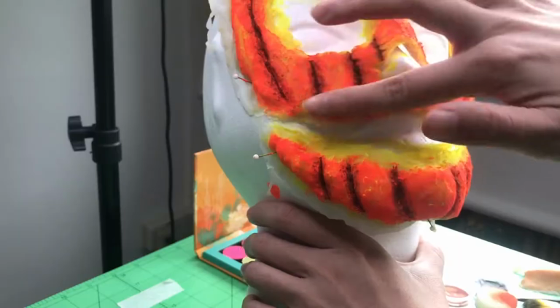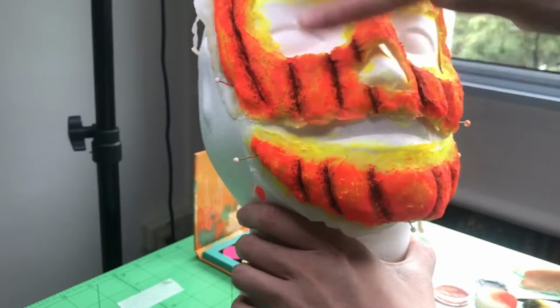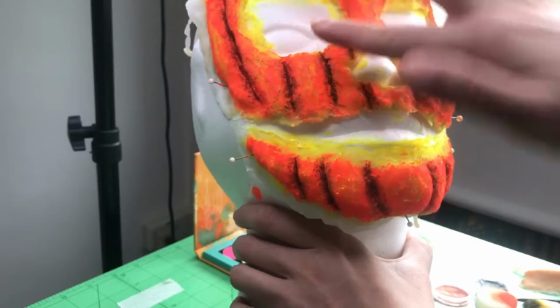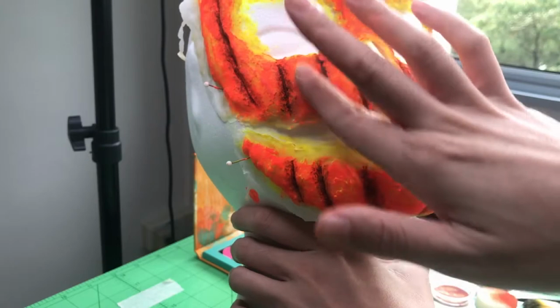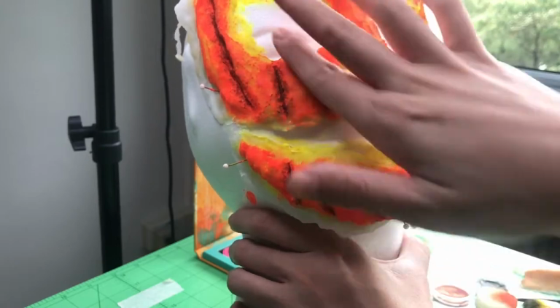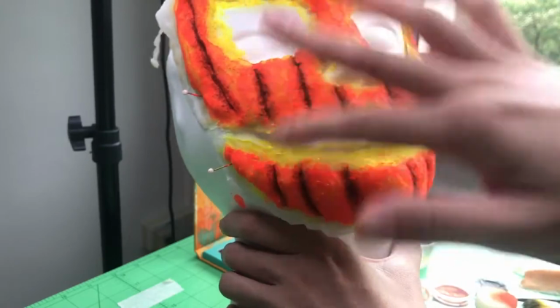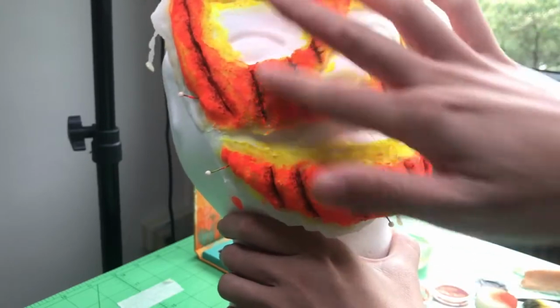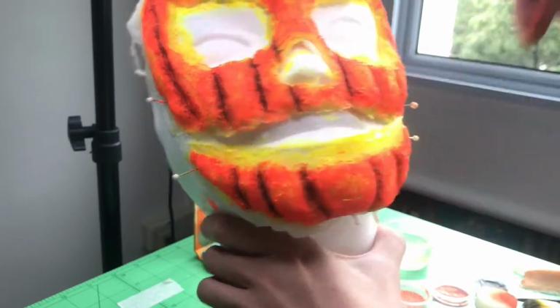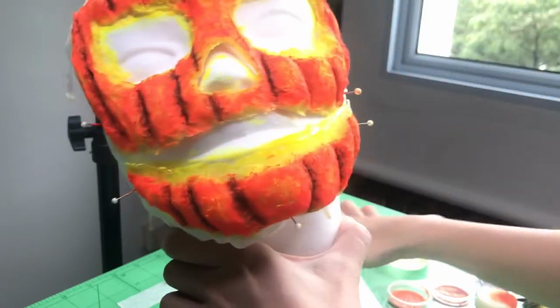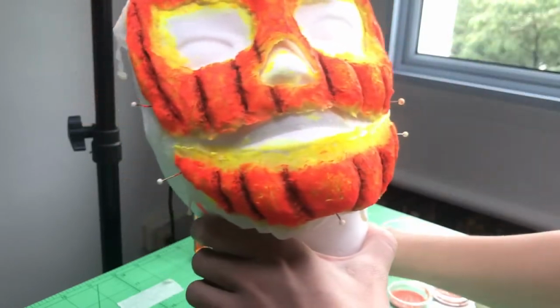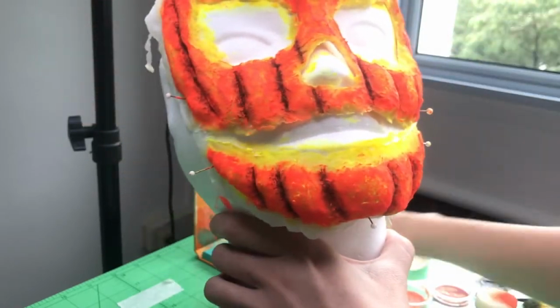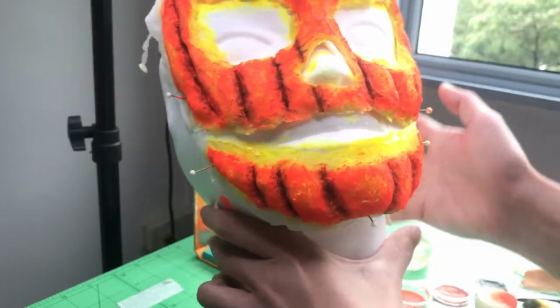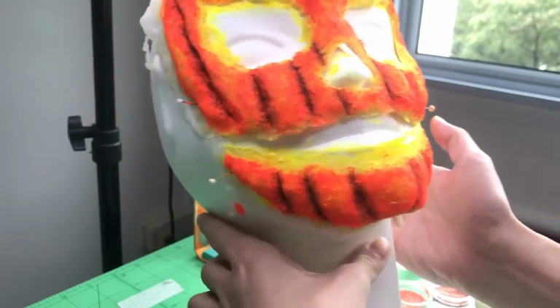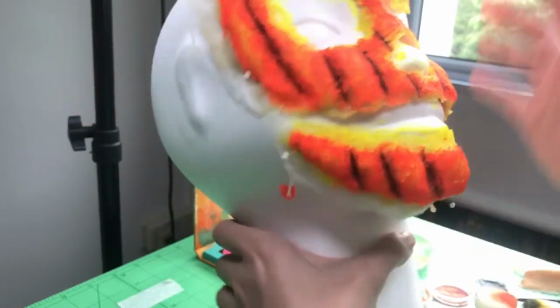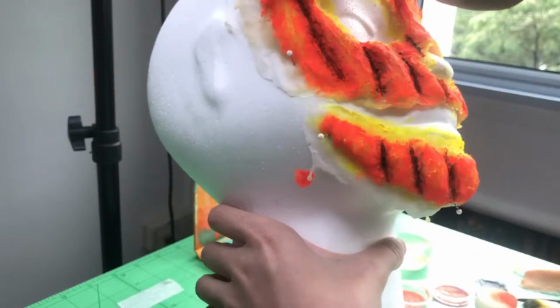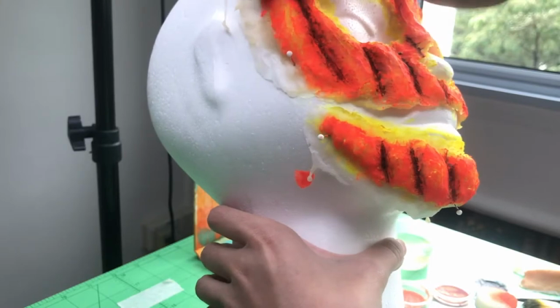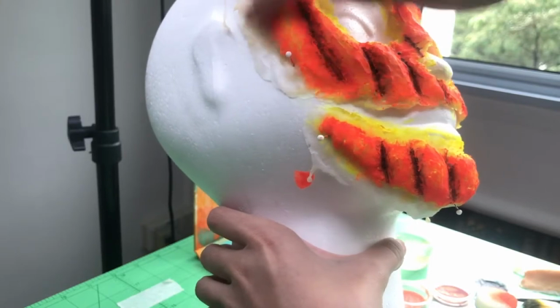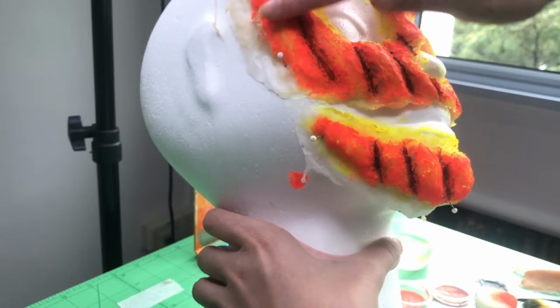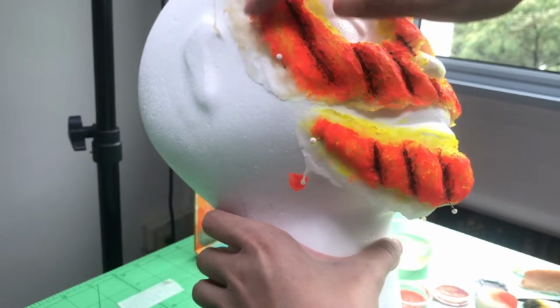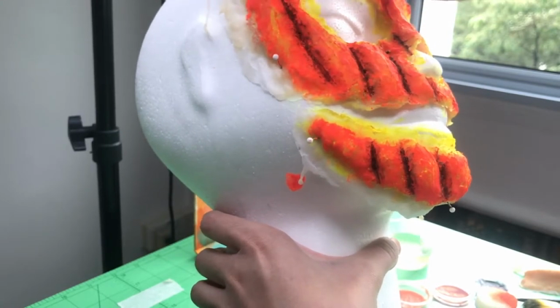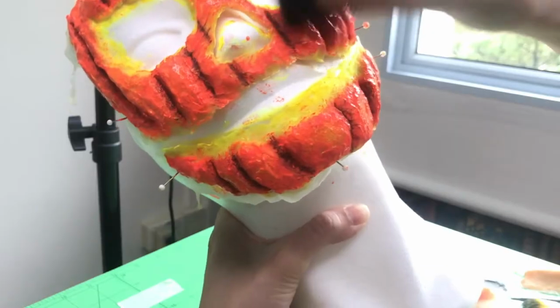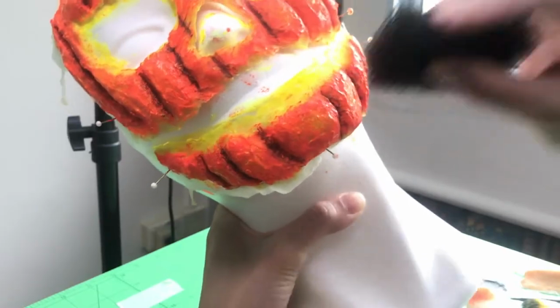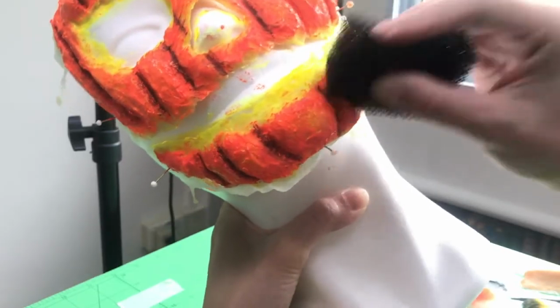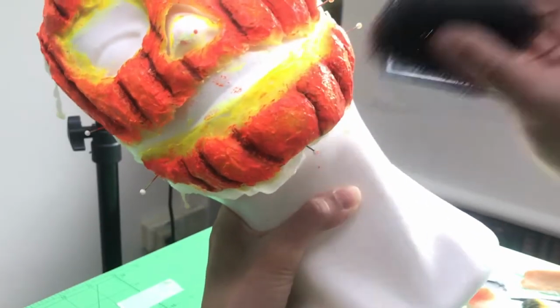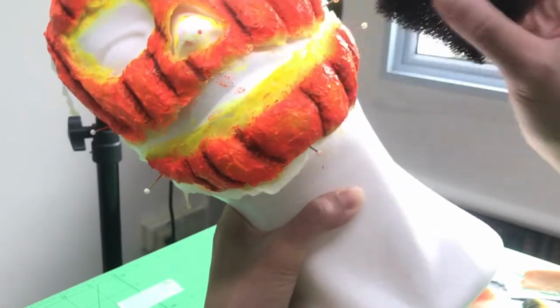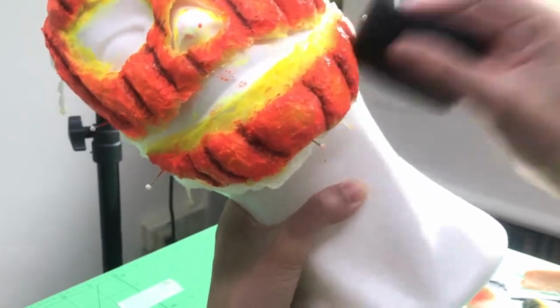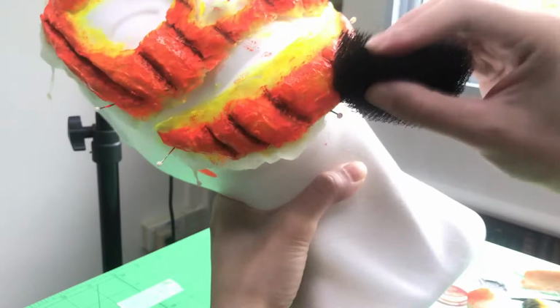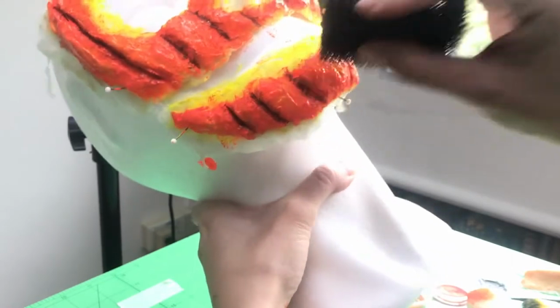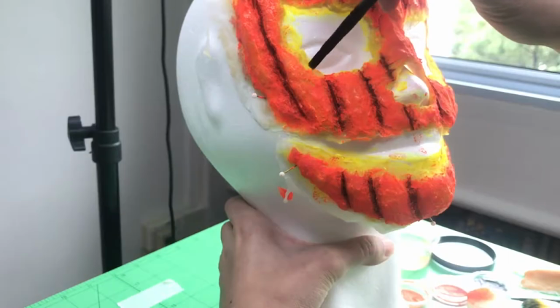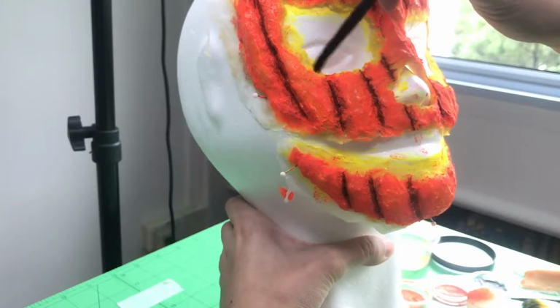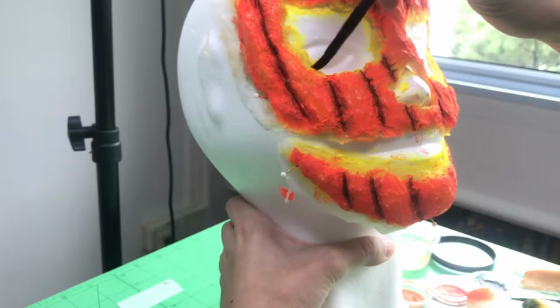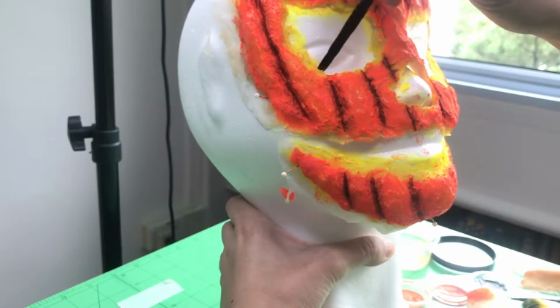To try to tone down the bright Cheetos orange of my jack-o'-lantern, I took the orange shade from my Colourpop Headliner palette and rubbed that all over the prosthetic. I also stippled on a different shade of orange face paint. Touch up the yellow if you have to and we're done!